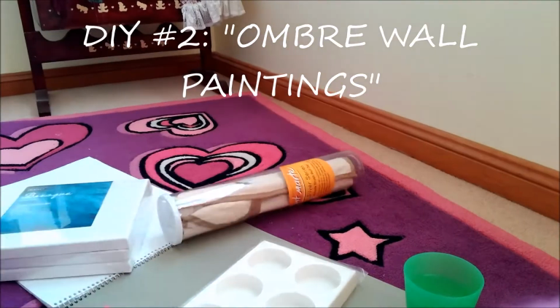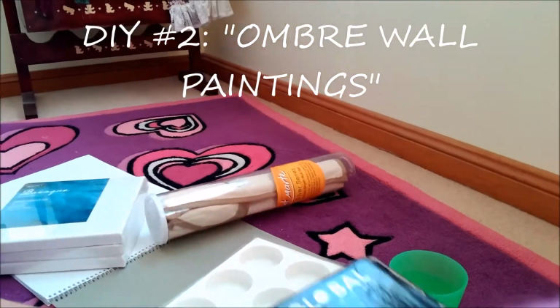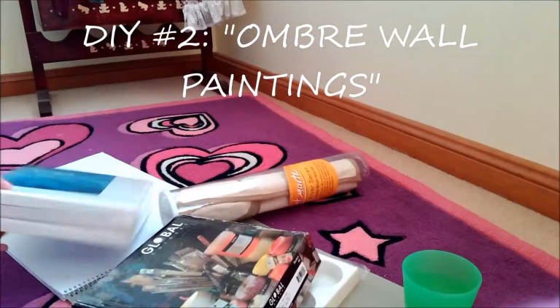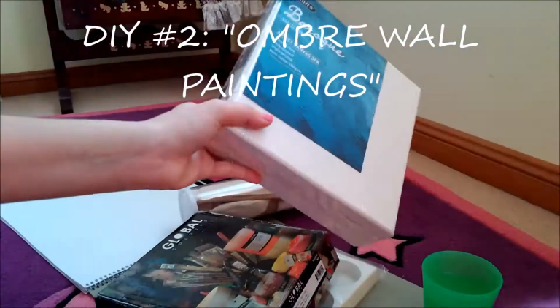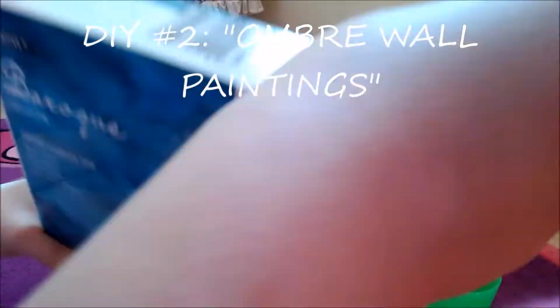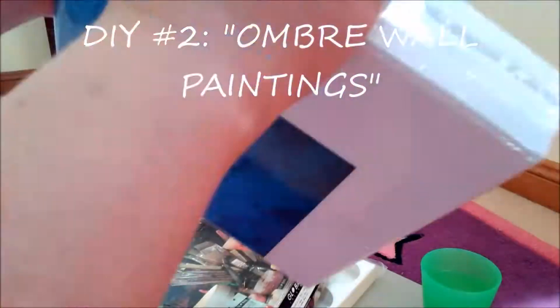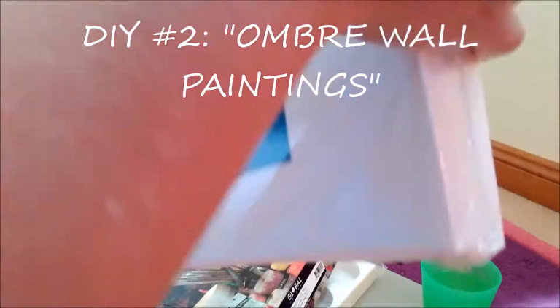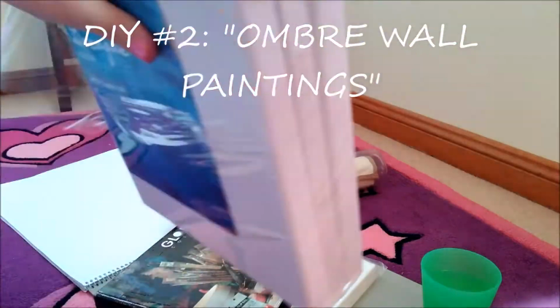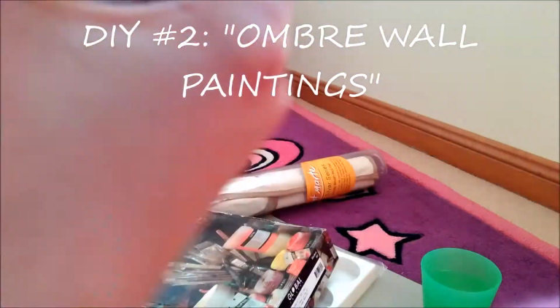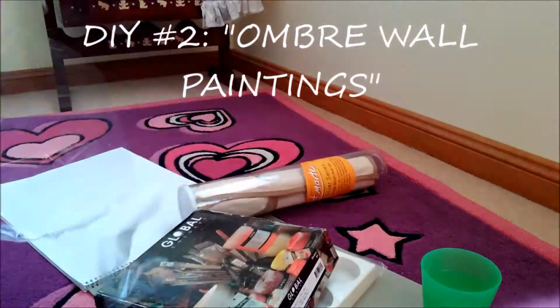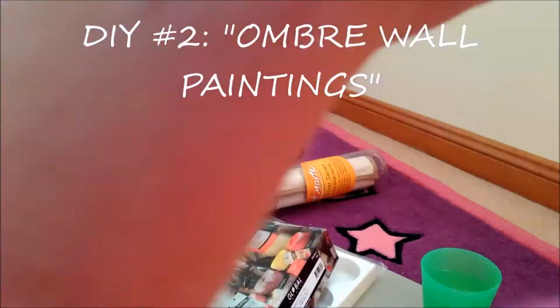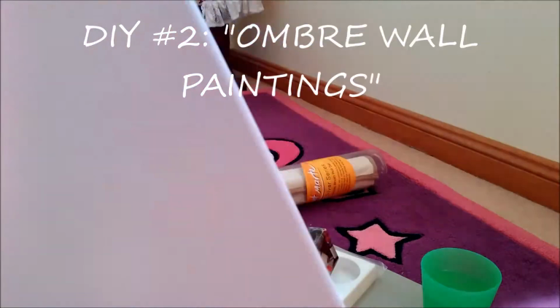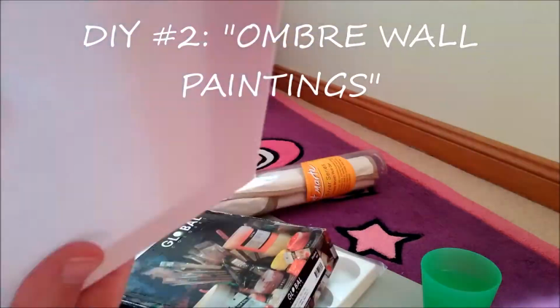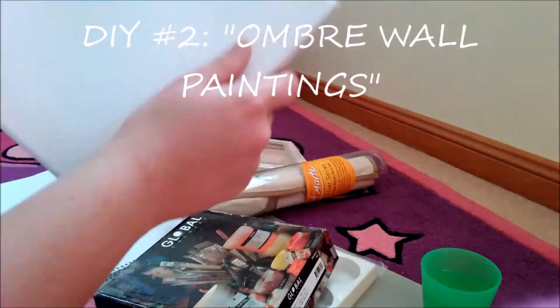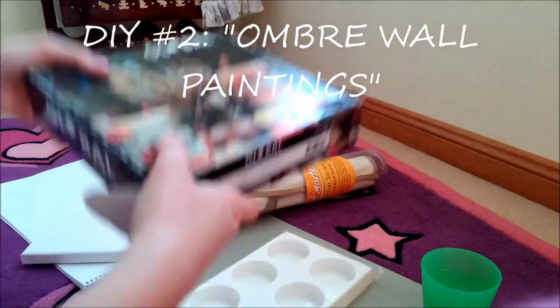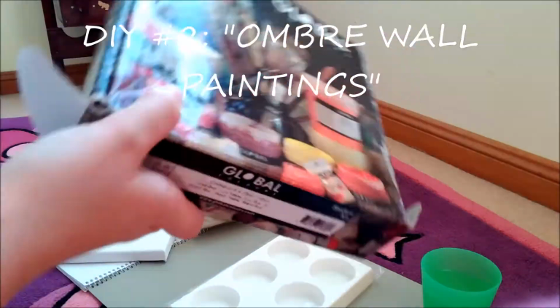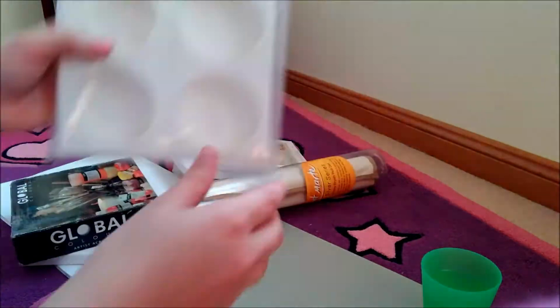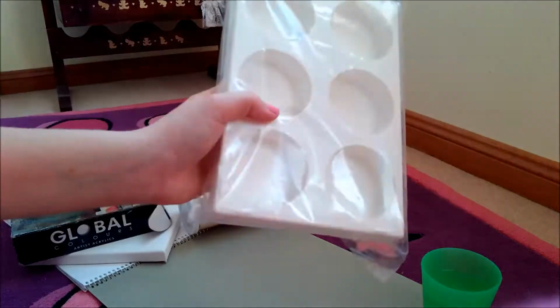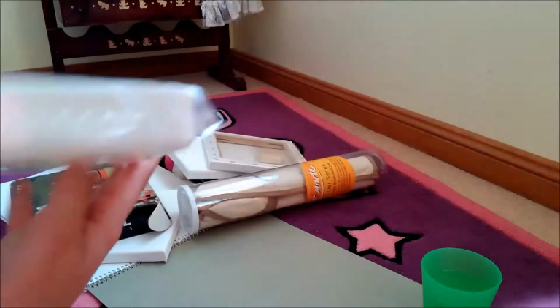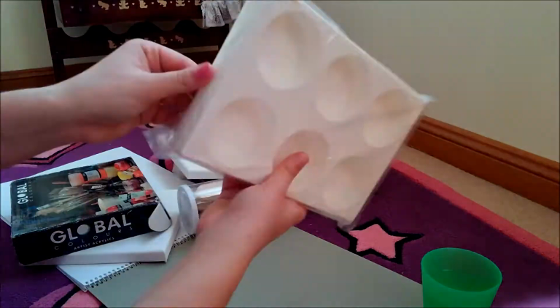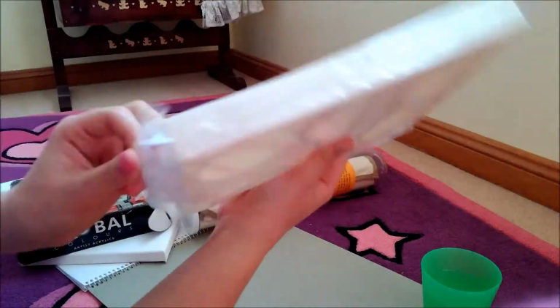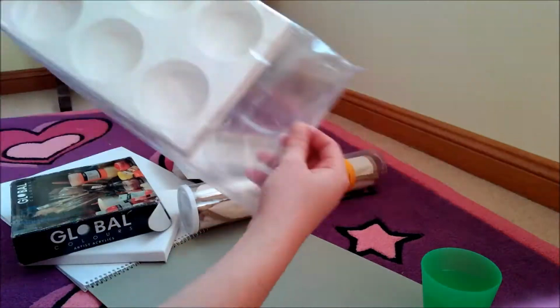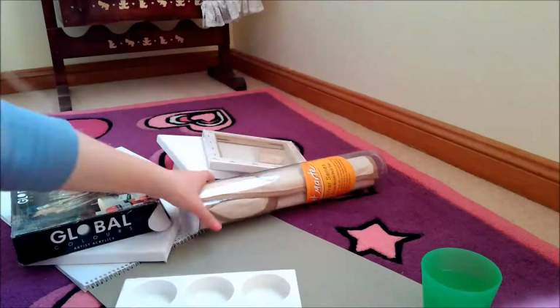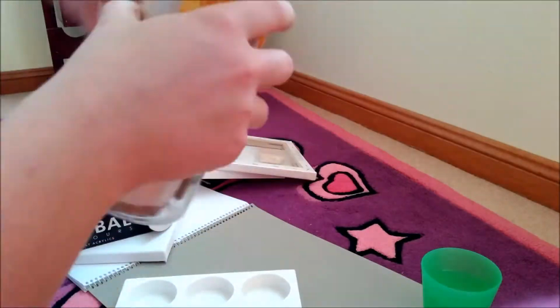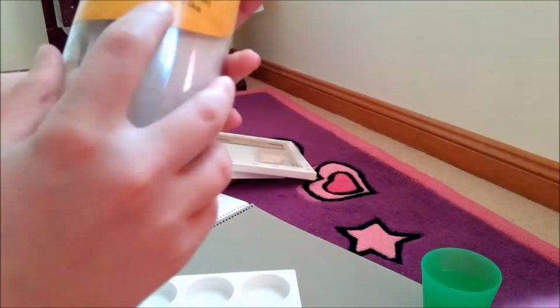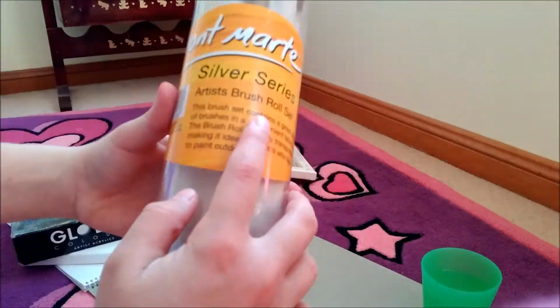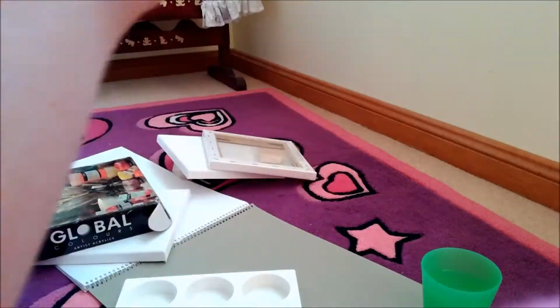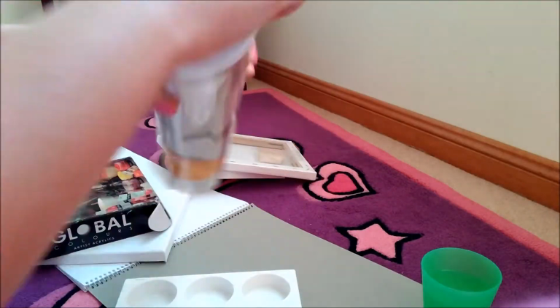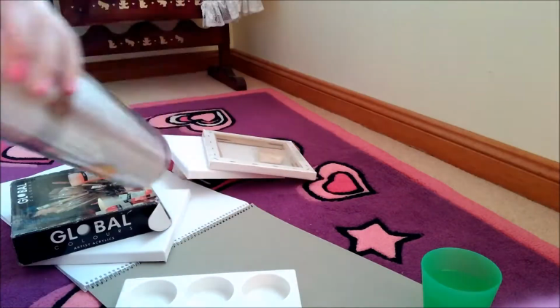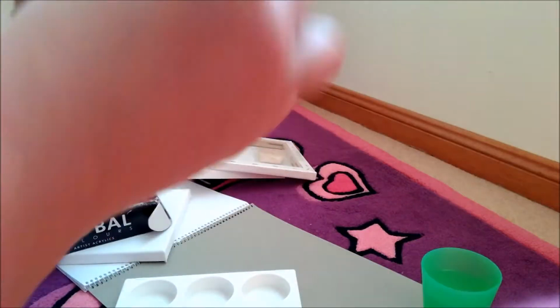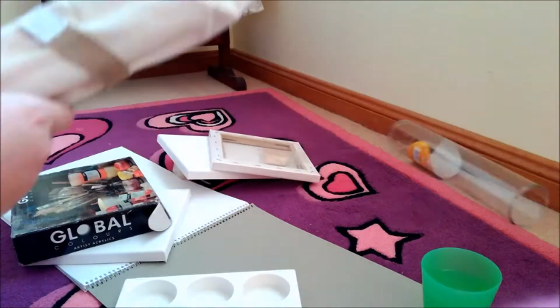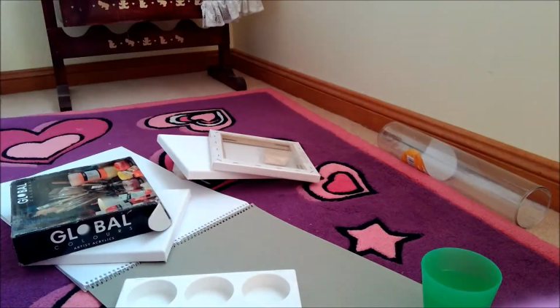For this one you're going to need some canvases, paint, a paint tray, a cup of water, and paintbrushes.